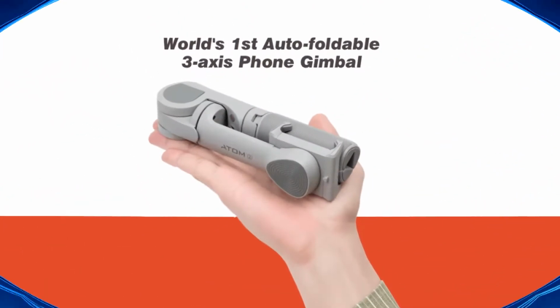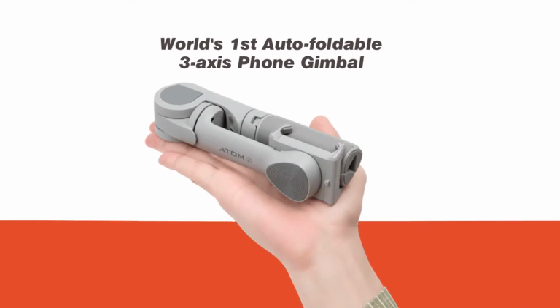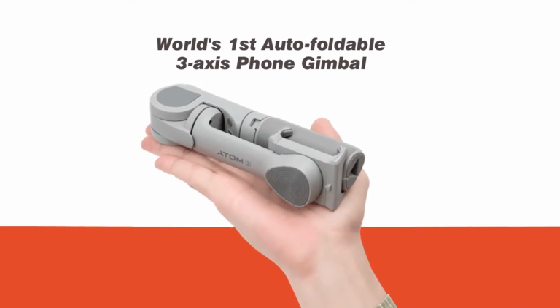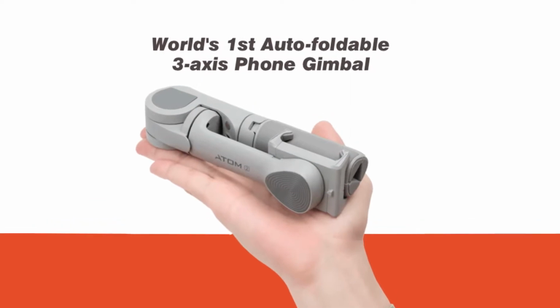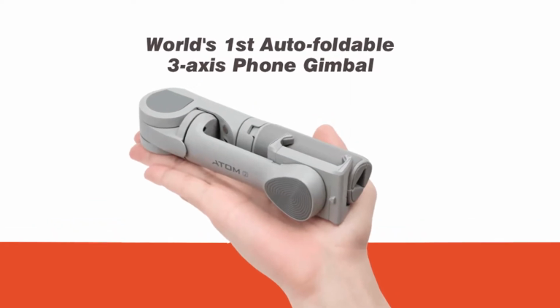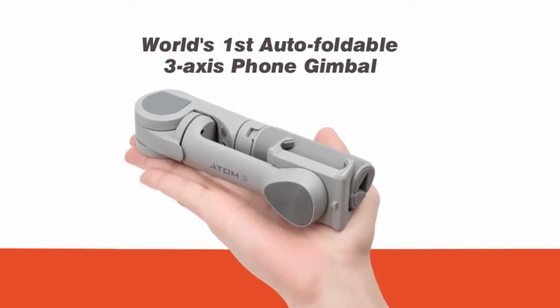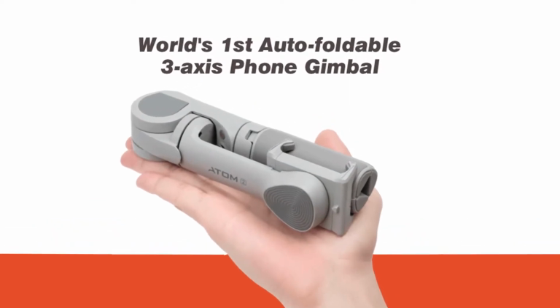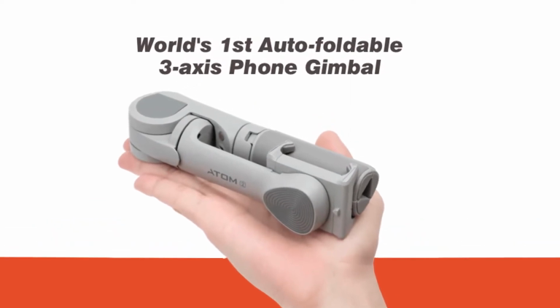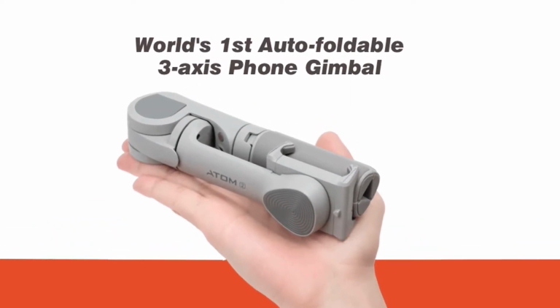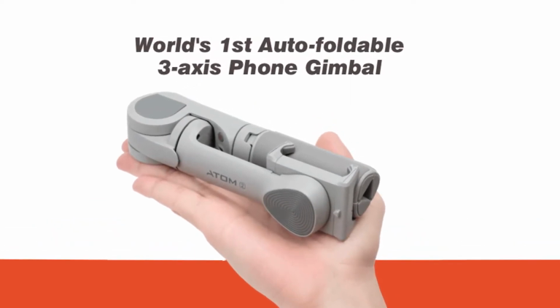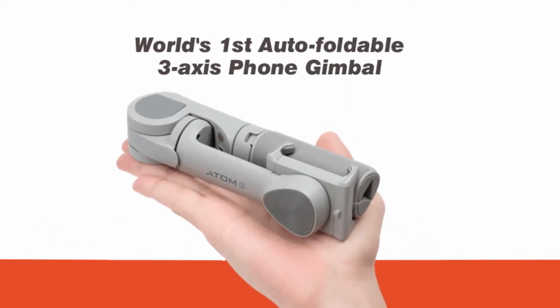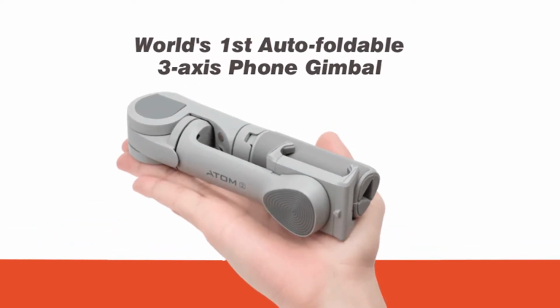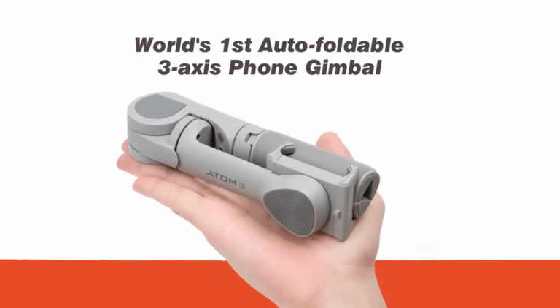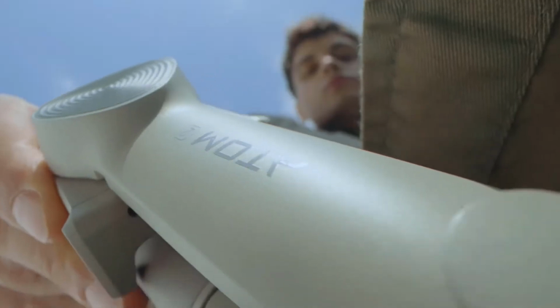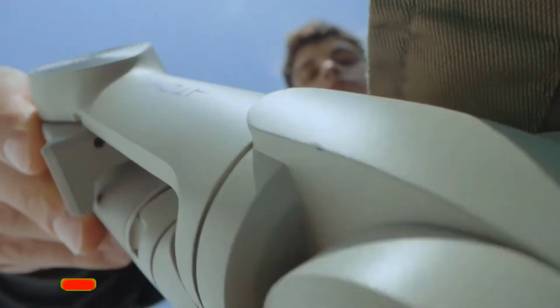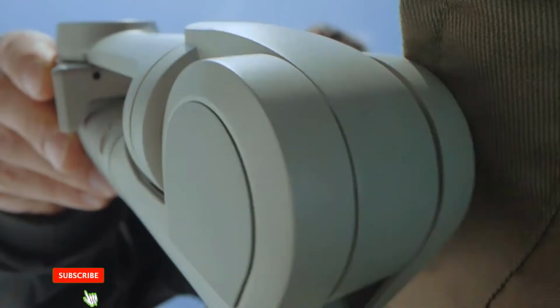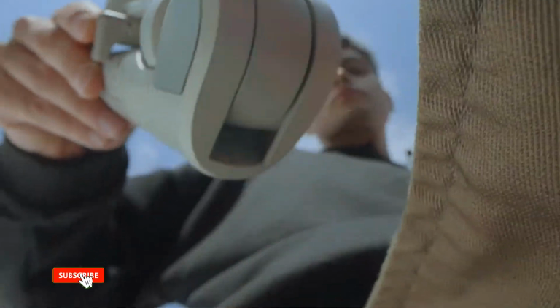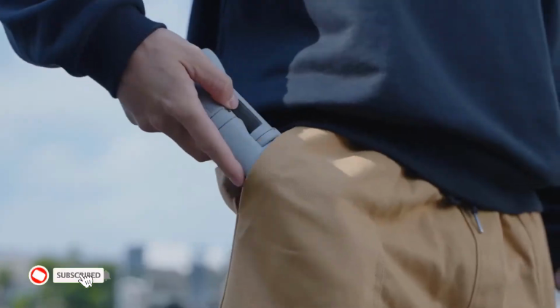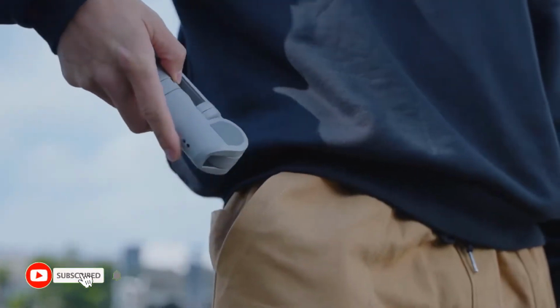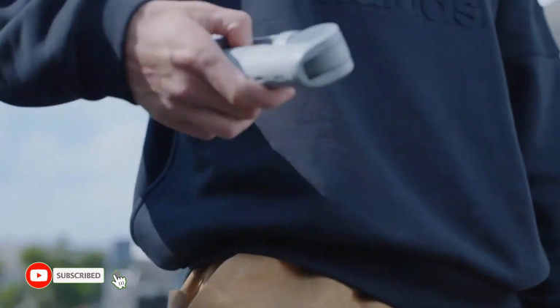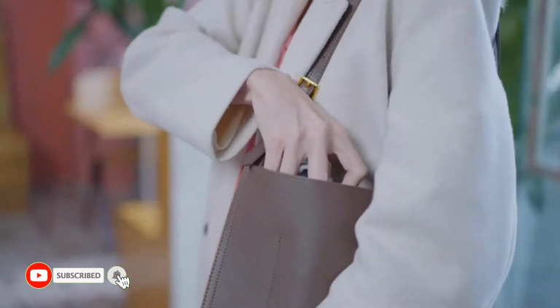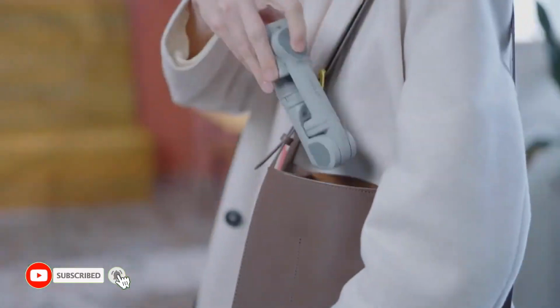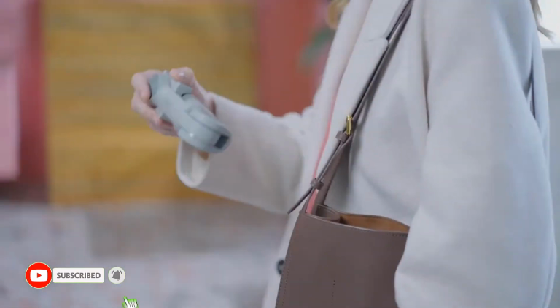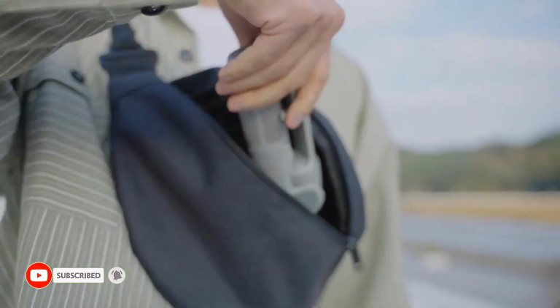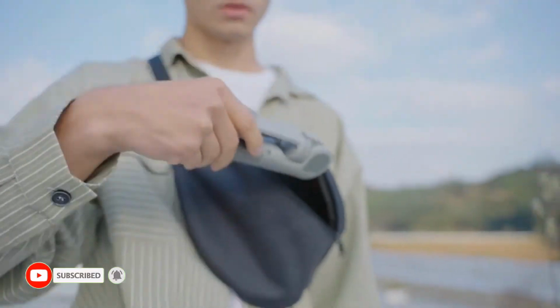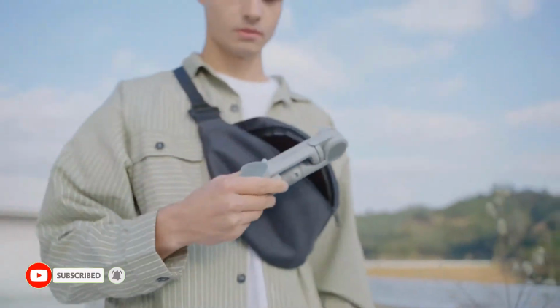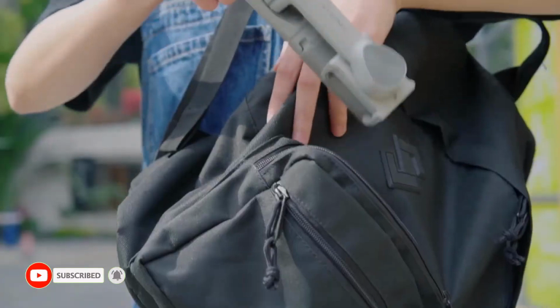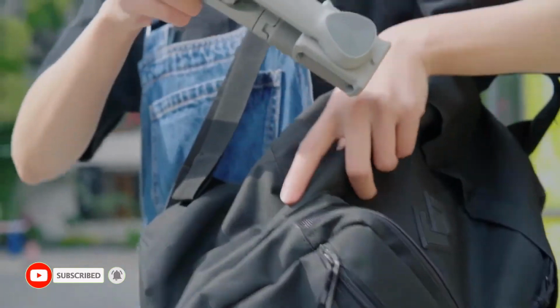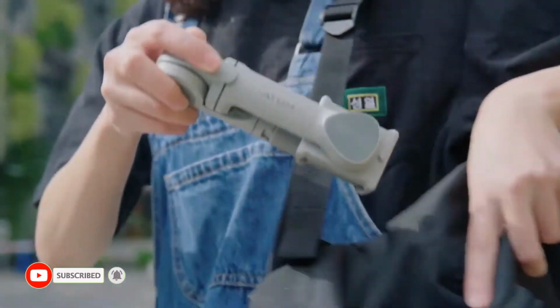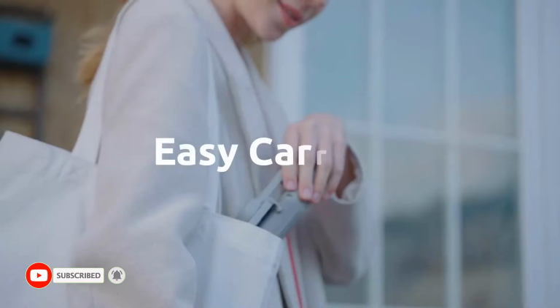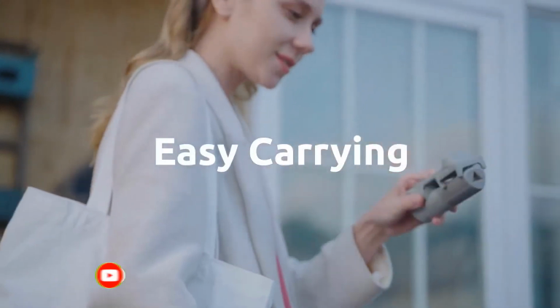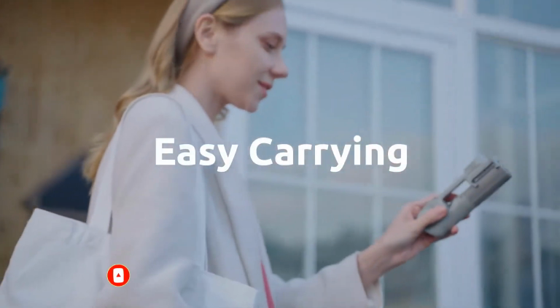Atom 2 — the world's first auto foldable phone gimbal. The revolutionary auto folding design, with smart sensing feature, makes it extremely portable and easy to use.